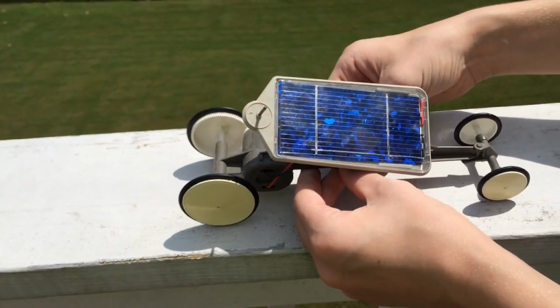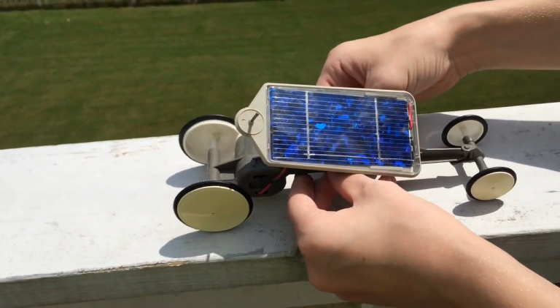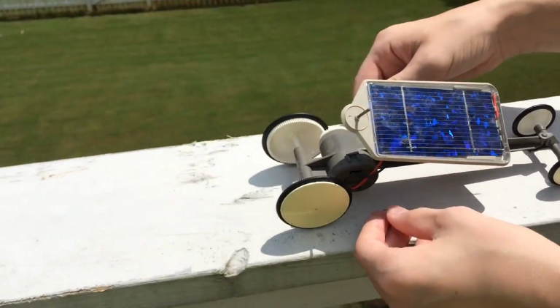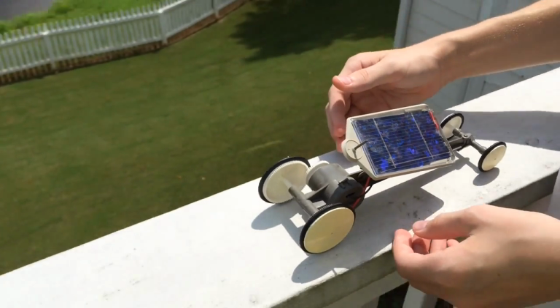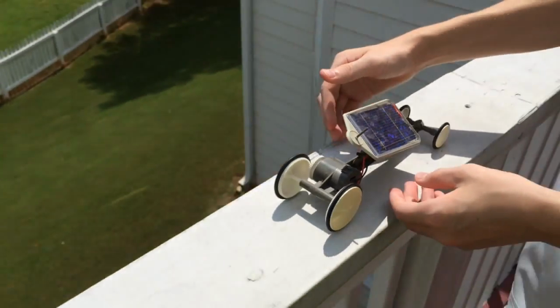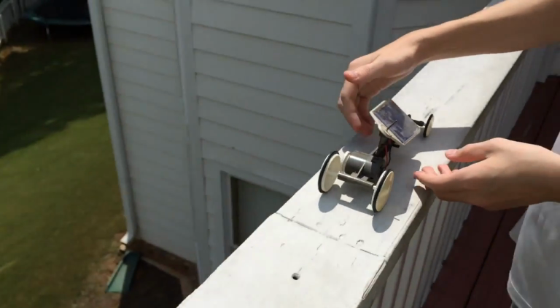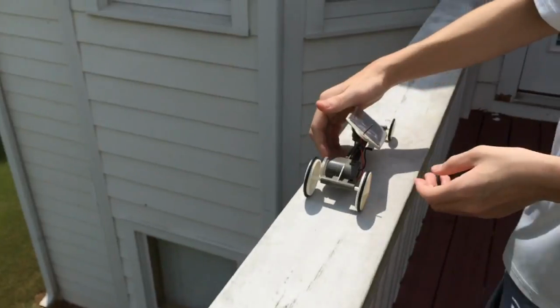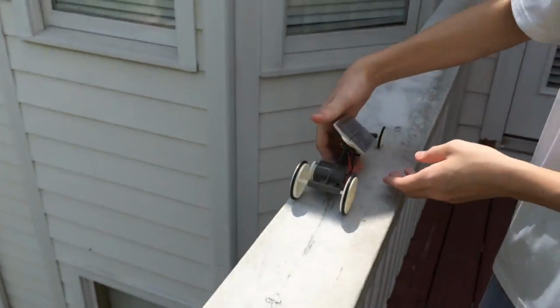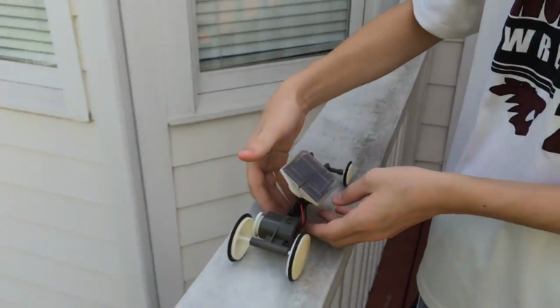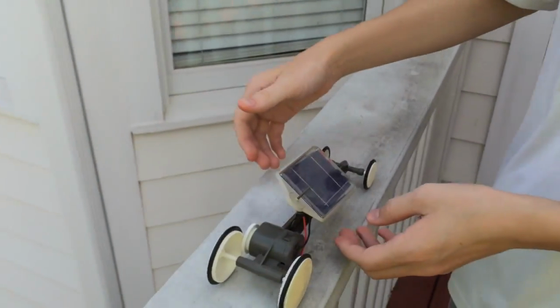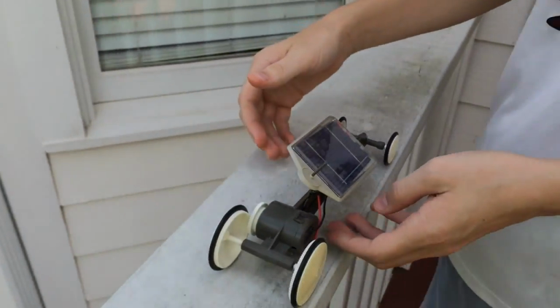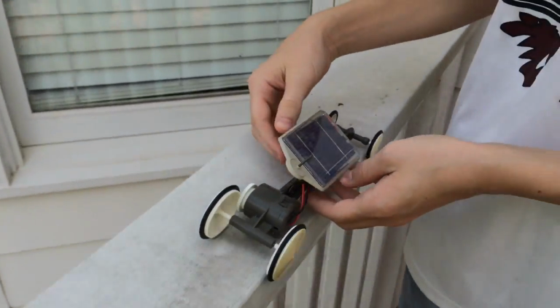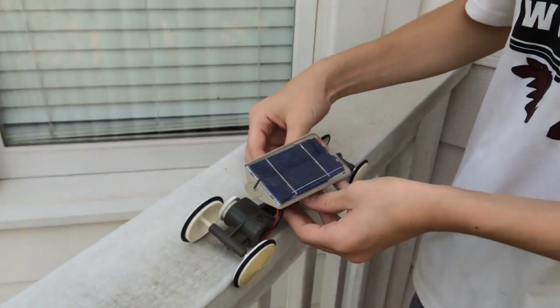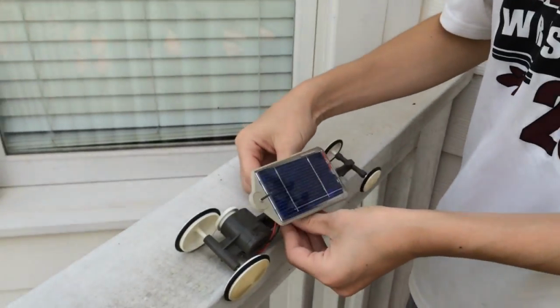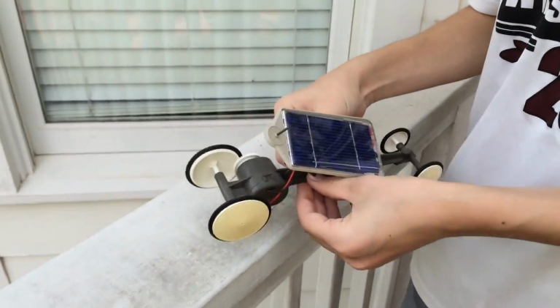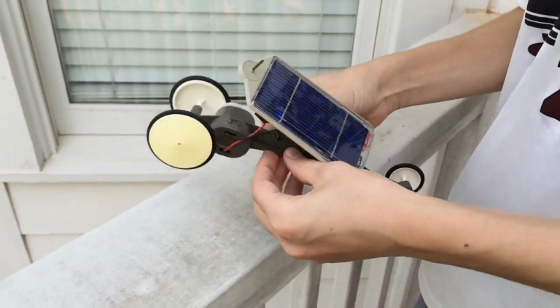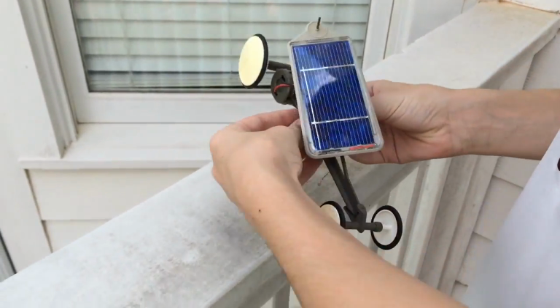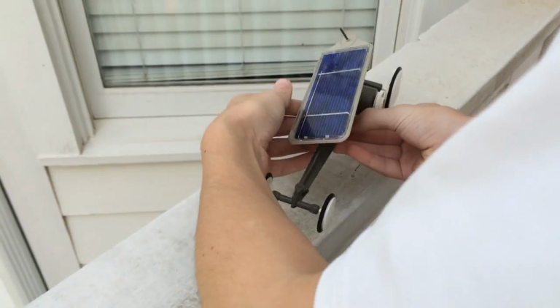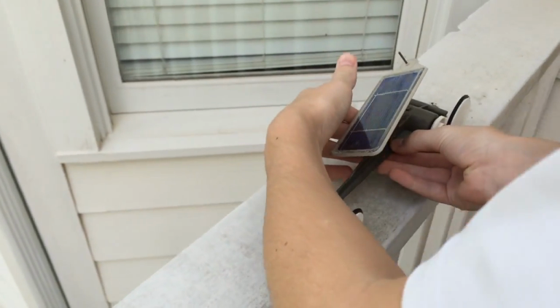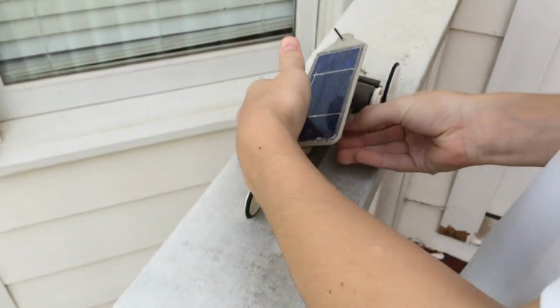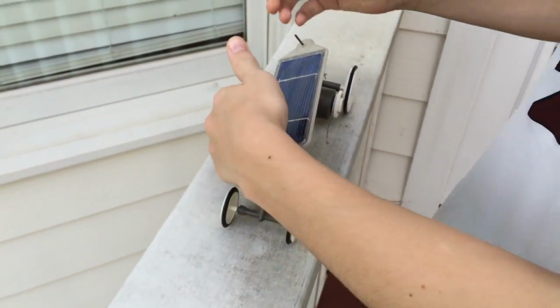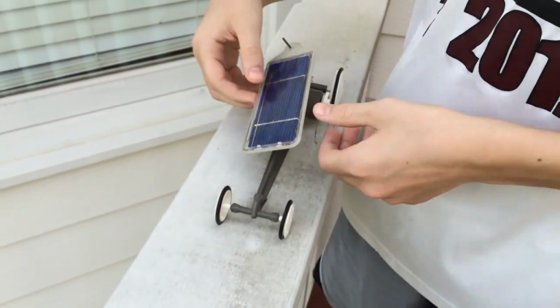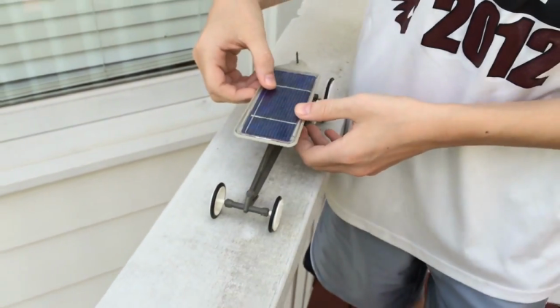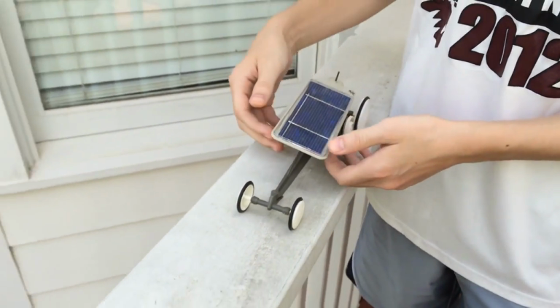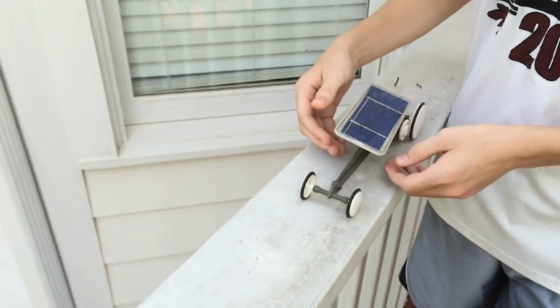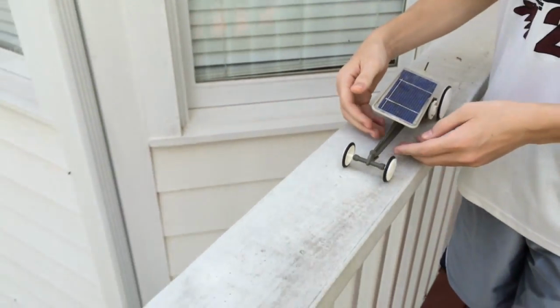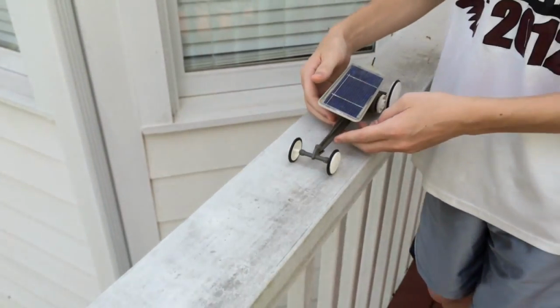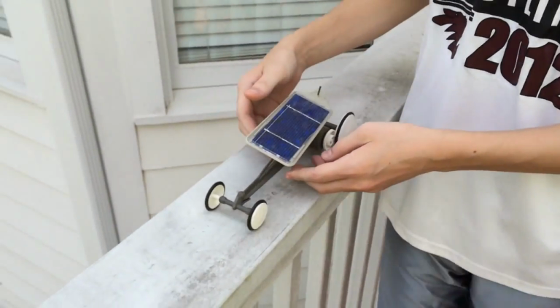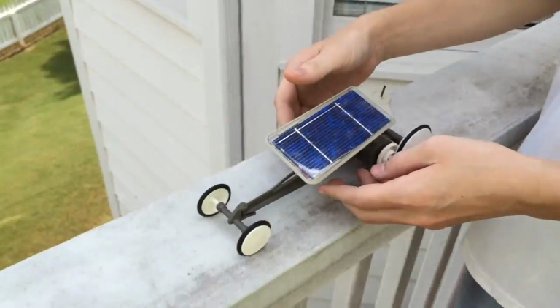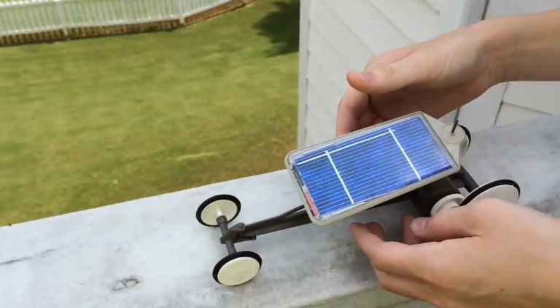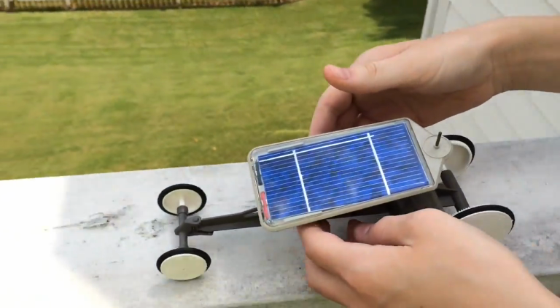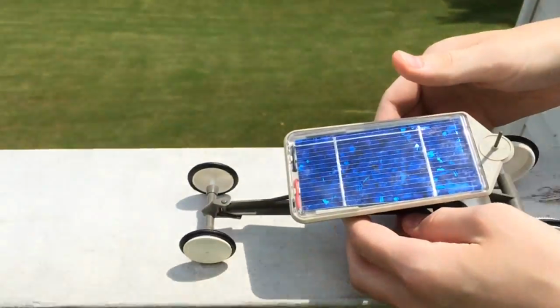Alright, let's see it. Whoa, that thing's fast. Well, it kind of shuts down in the shade. It doesn't want to work in the shade — I wonder why. There's no sun.